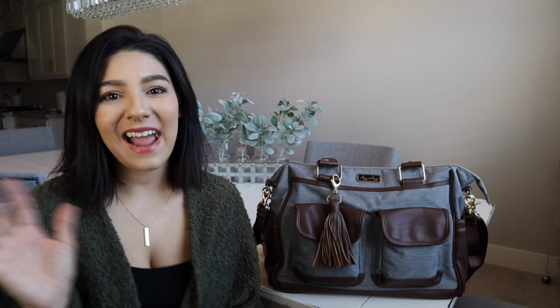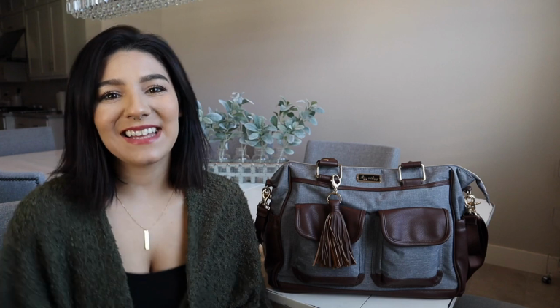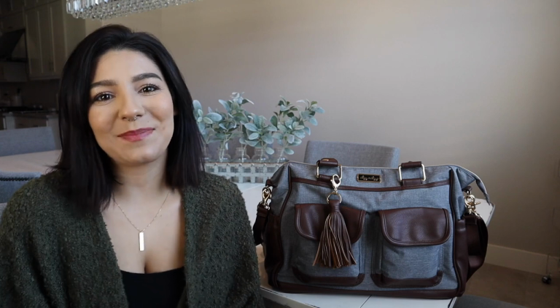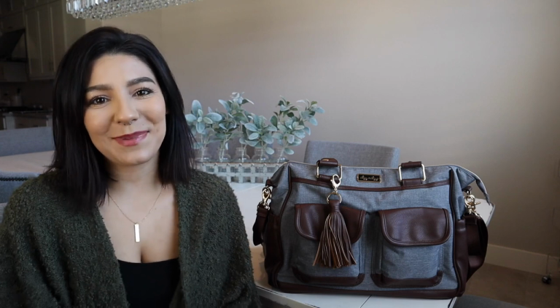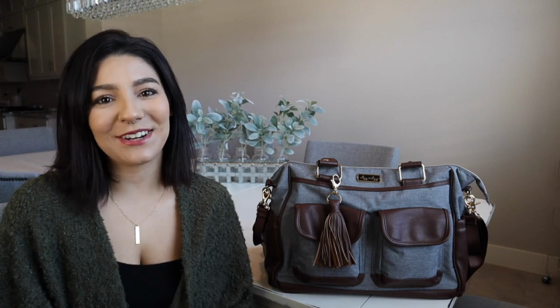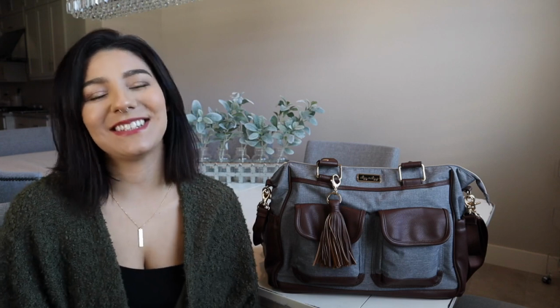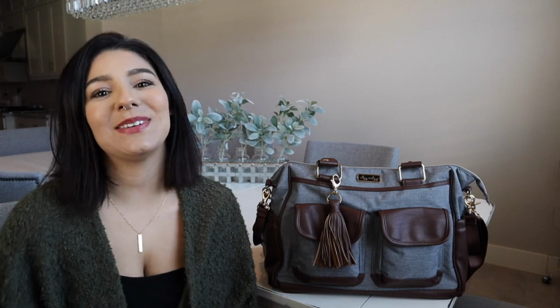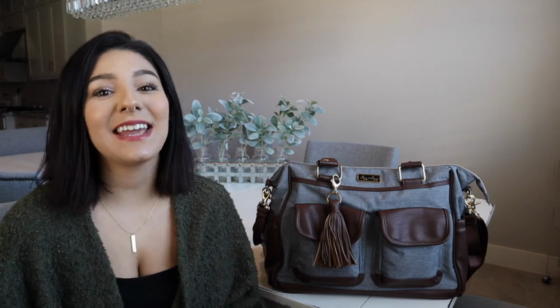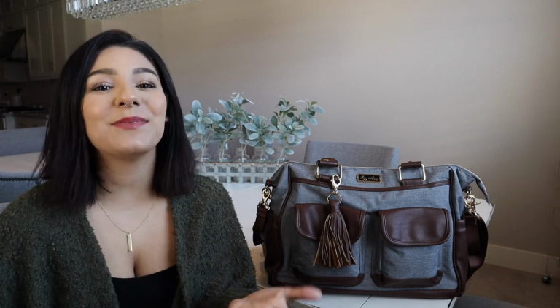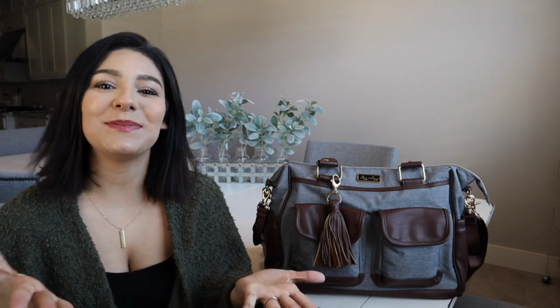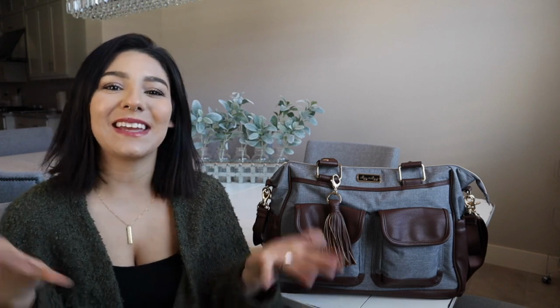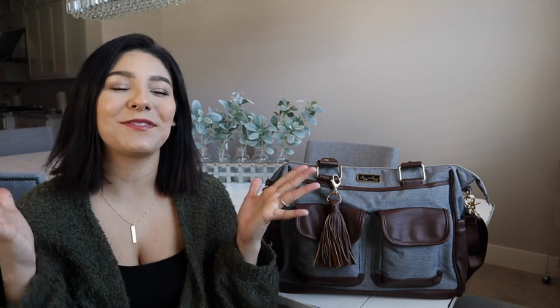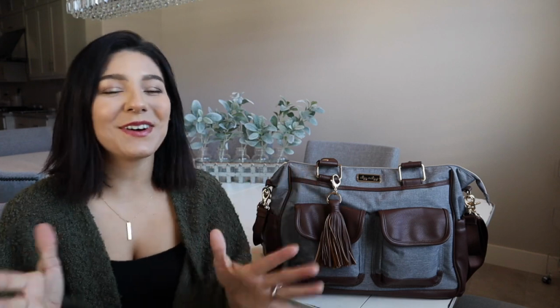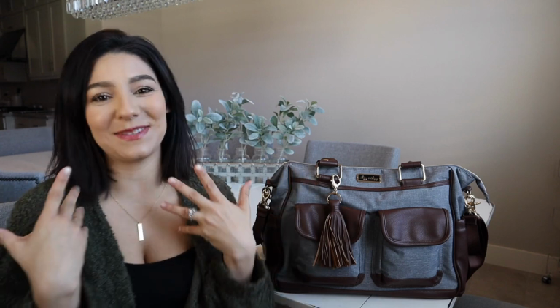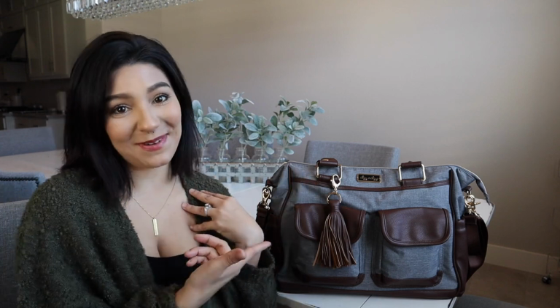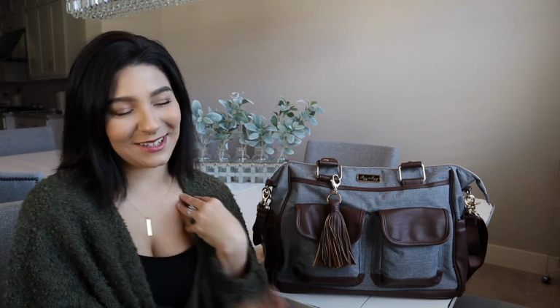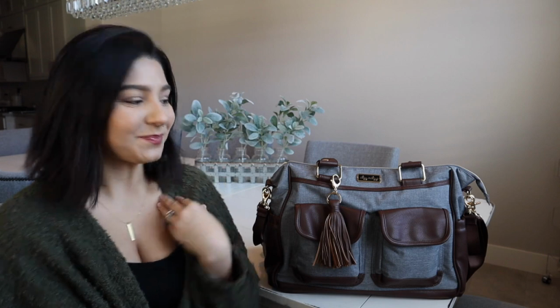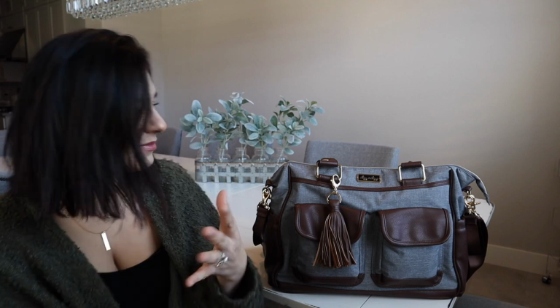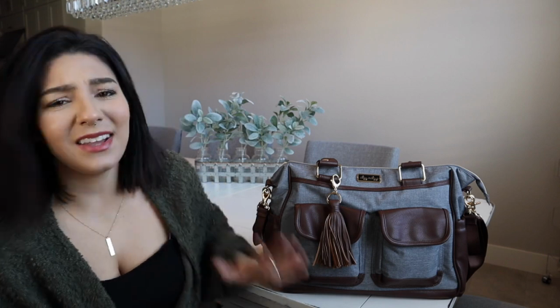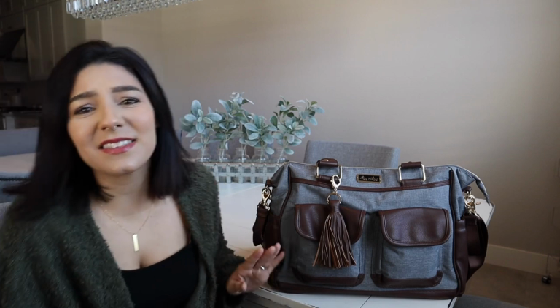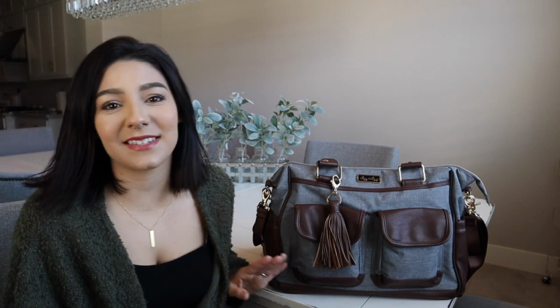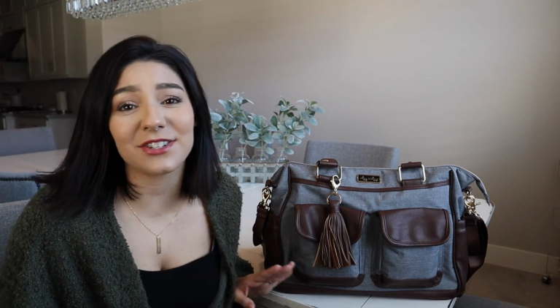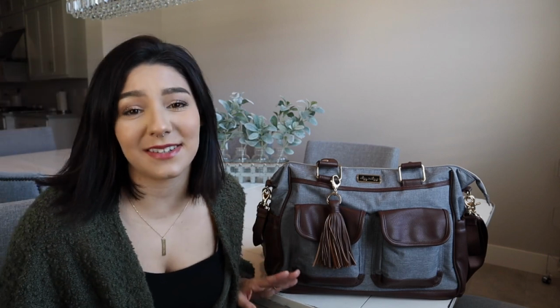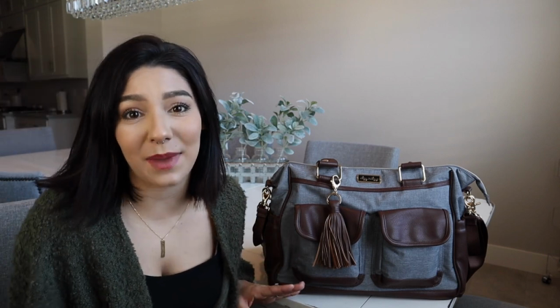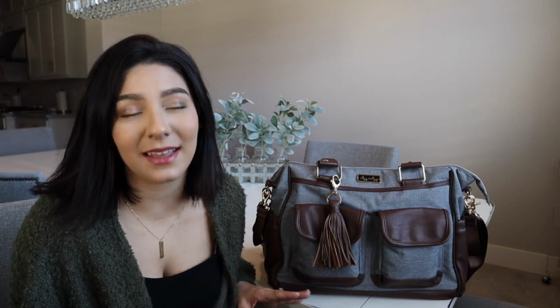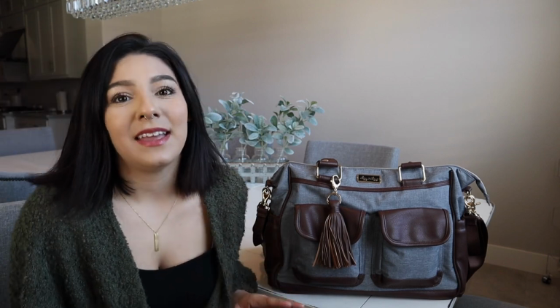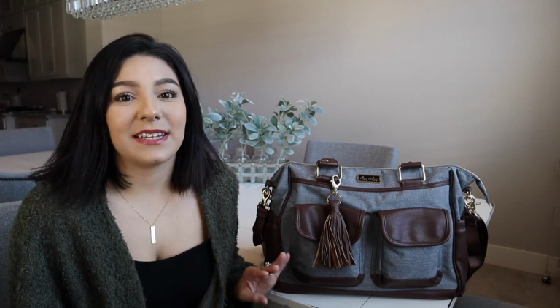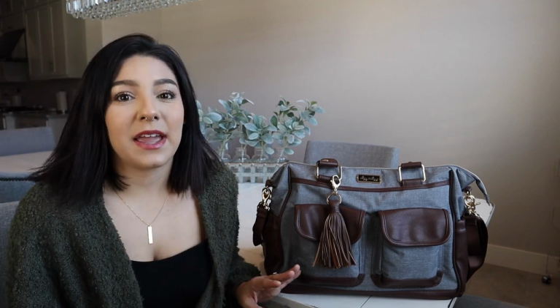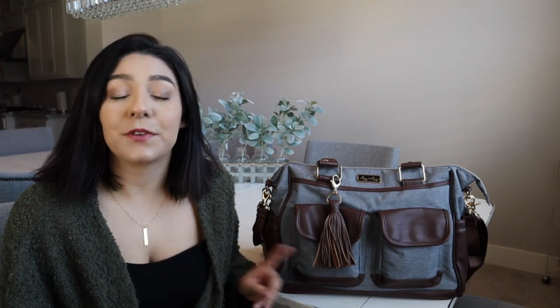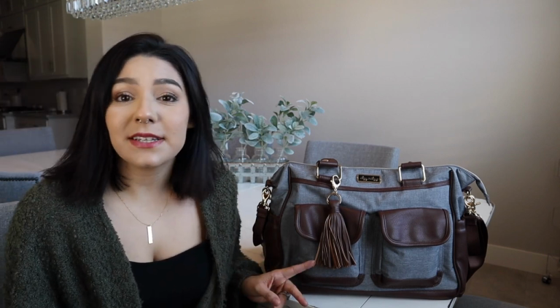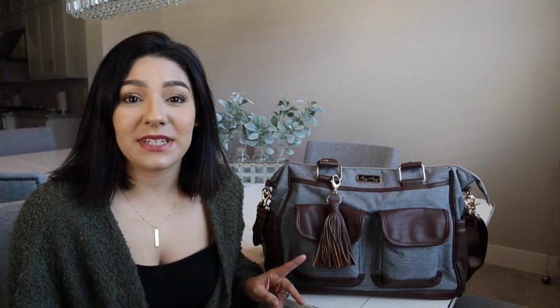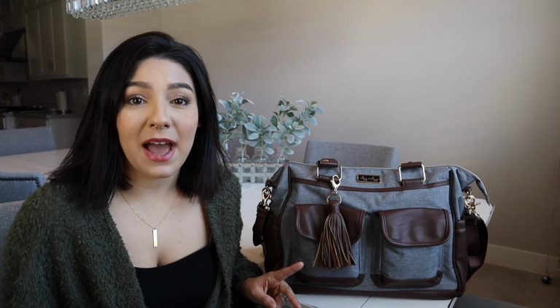Hi guys, welcome back to my channel. So today I am going to be doing a review of this baby right here. I think this is such a stunning bag. It is my first Itsy Ritzy bag.